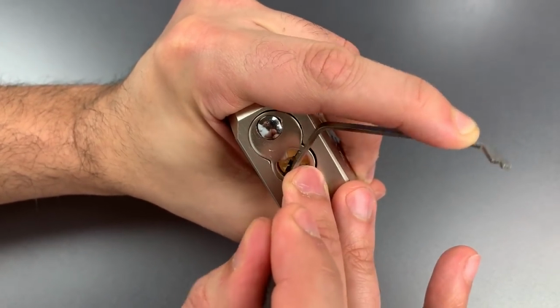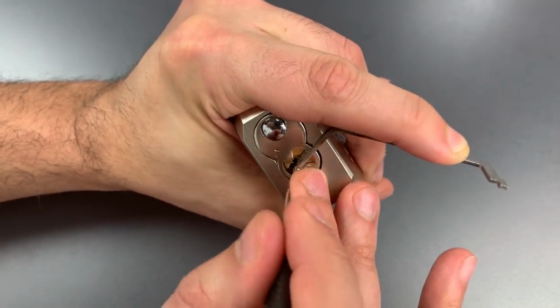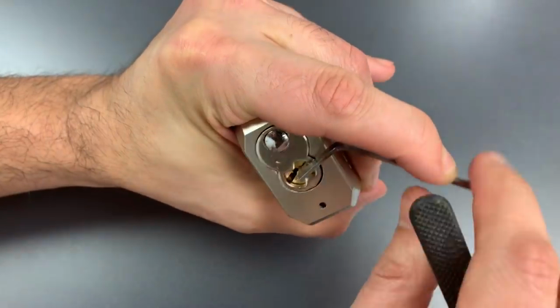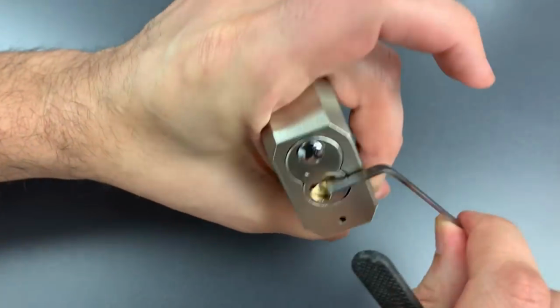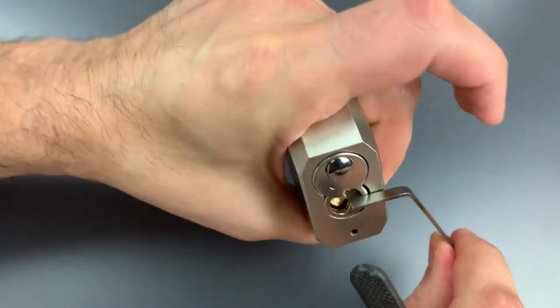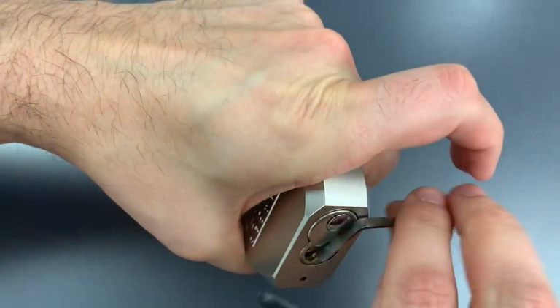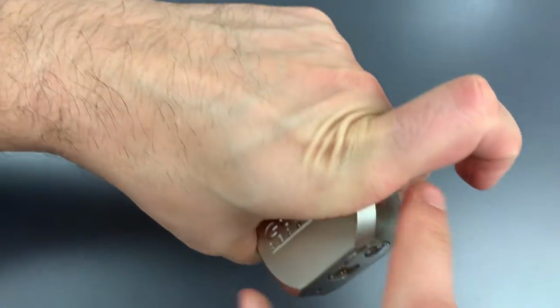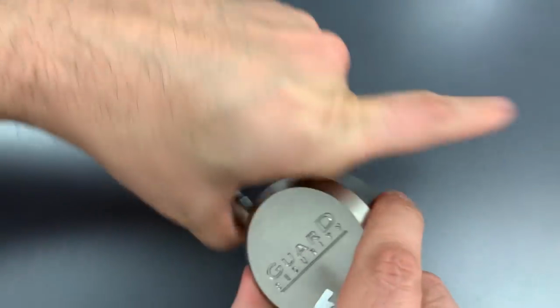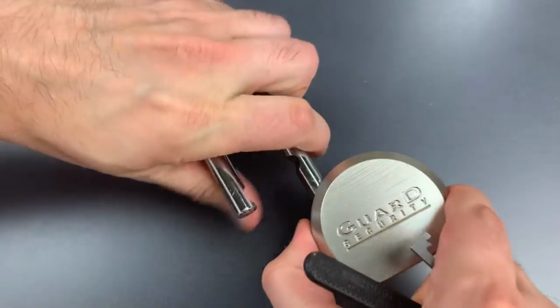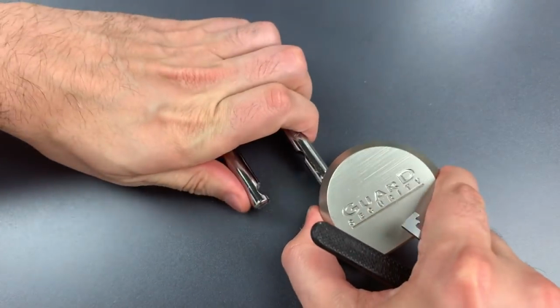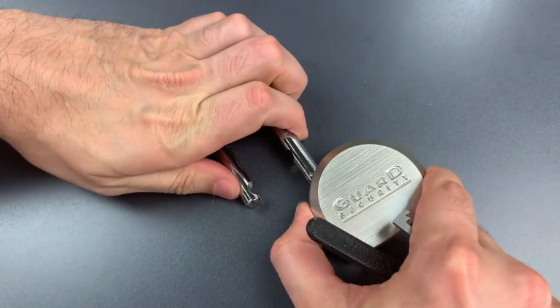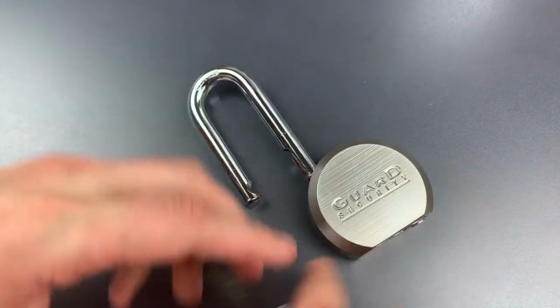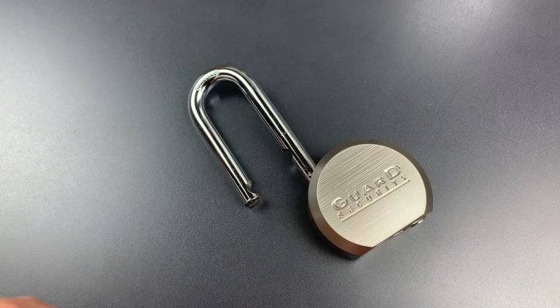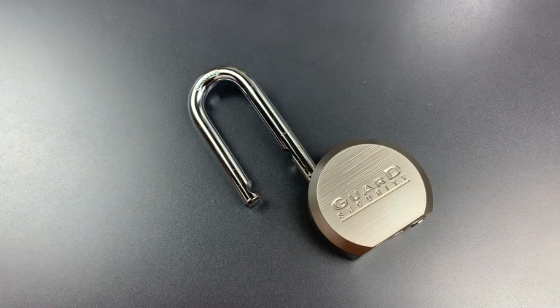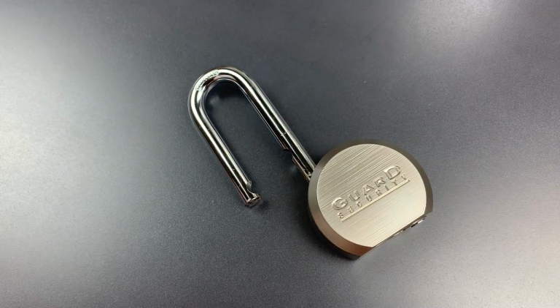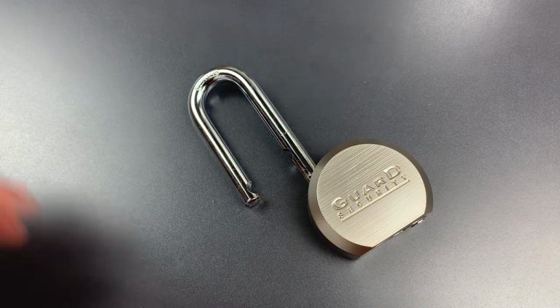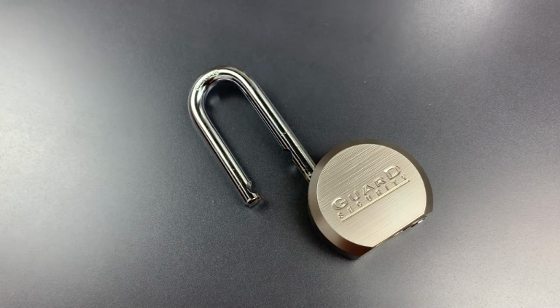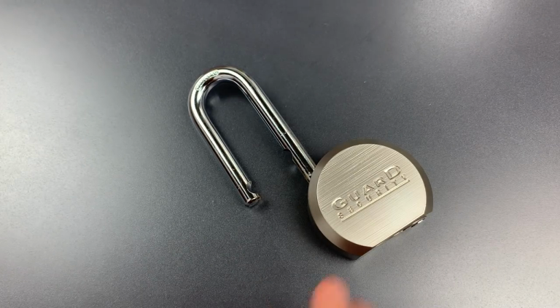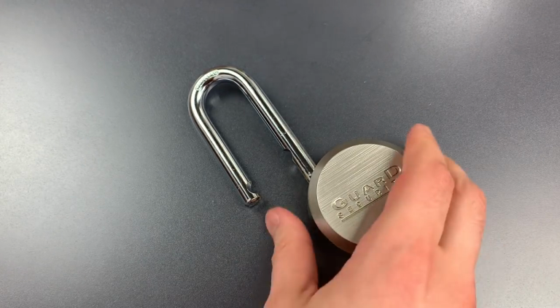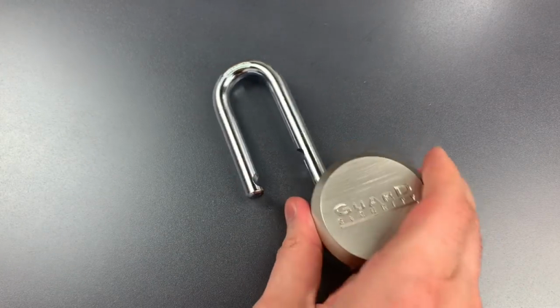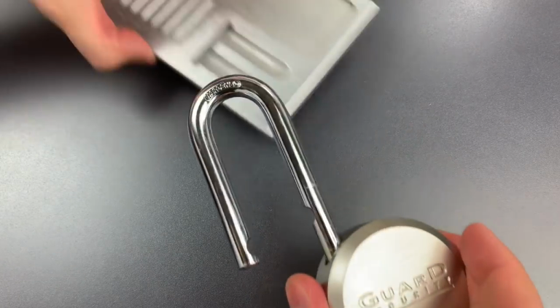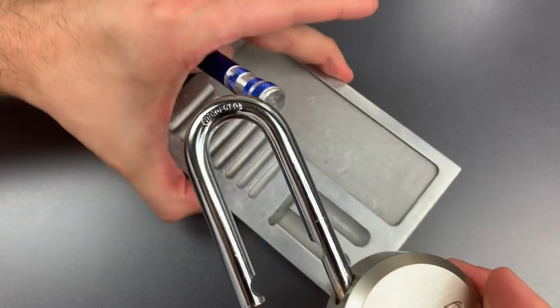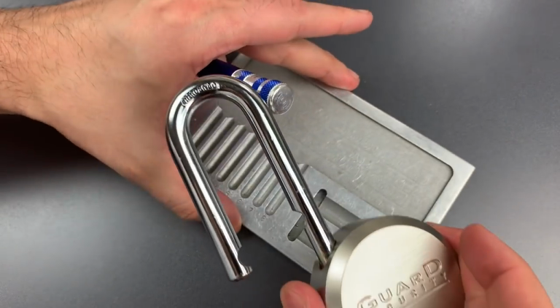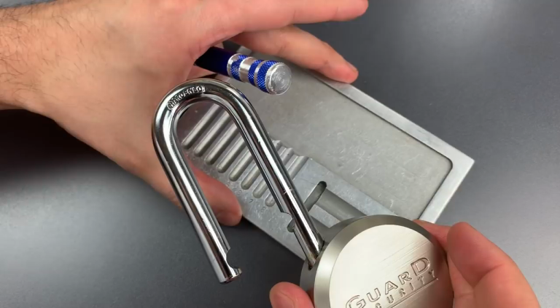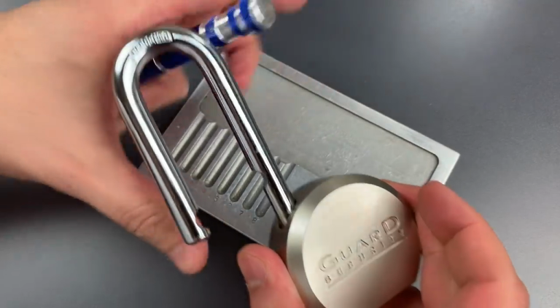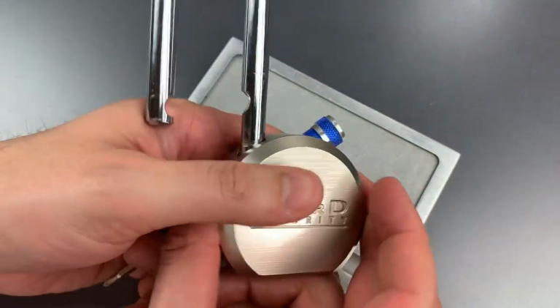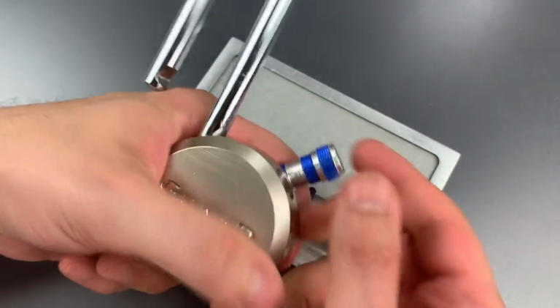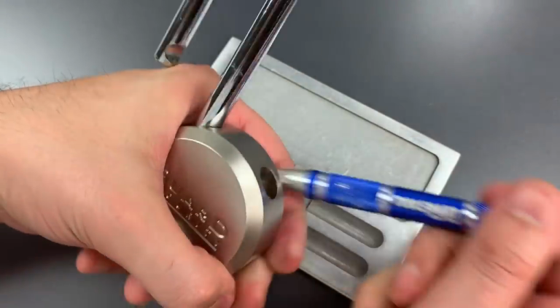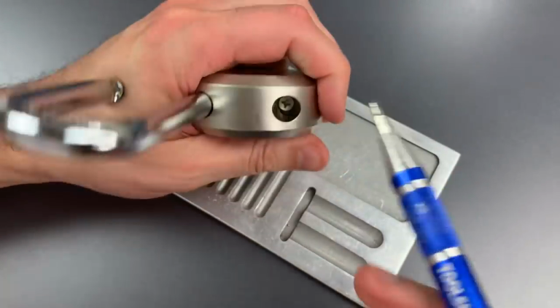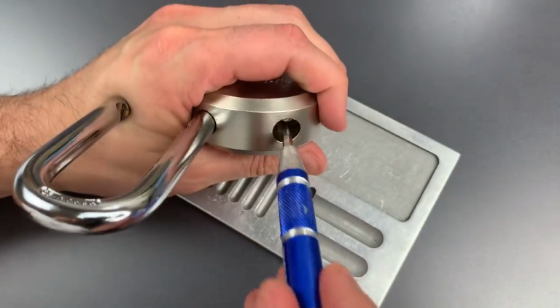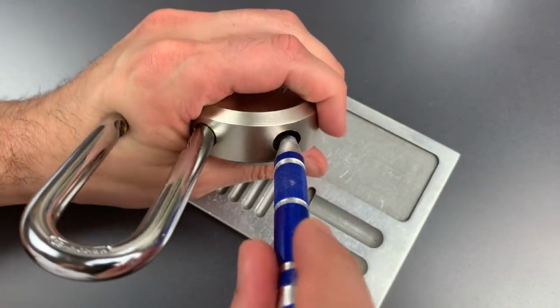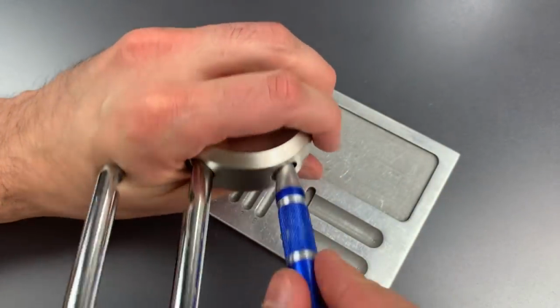There we go — number 4, we got it open. I'm anxious to see what's inside, because those indistinct looking spools are actually really poorly made. They actually tend to be a little bit harder to pick because they're so poorly made and irregular.